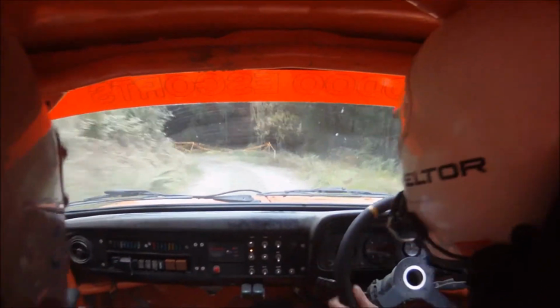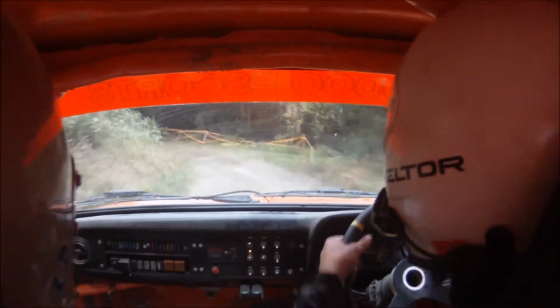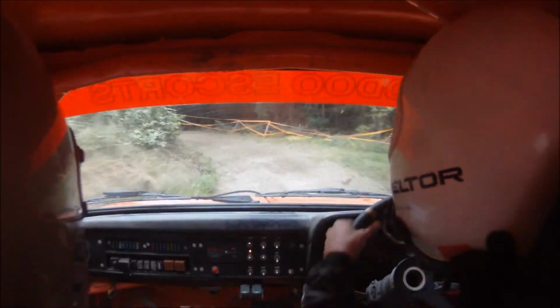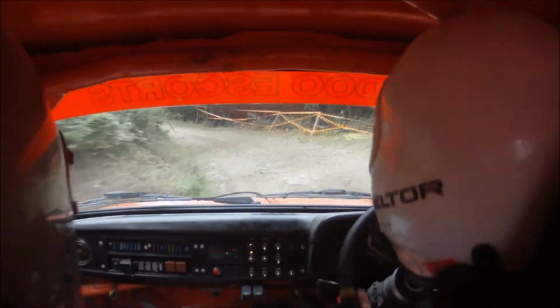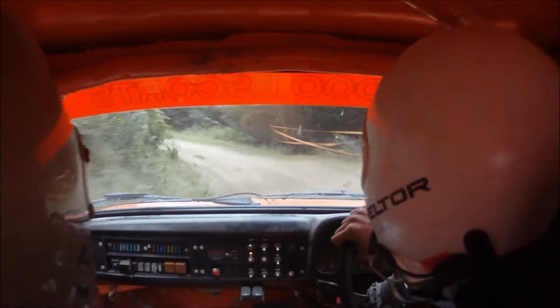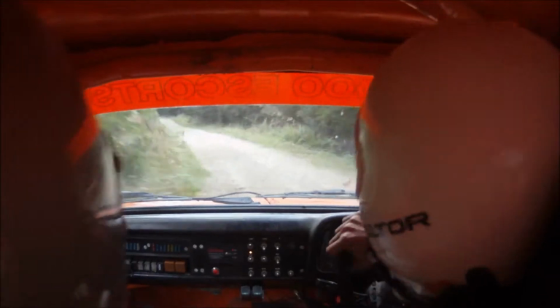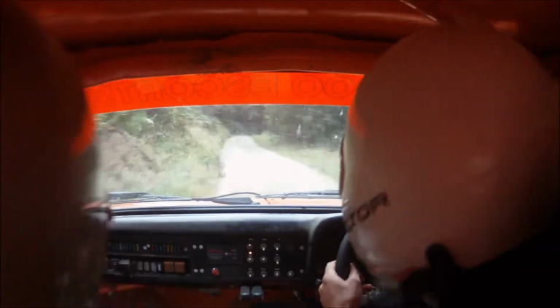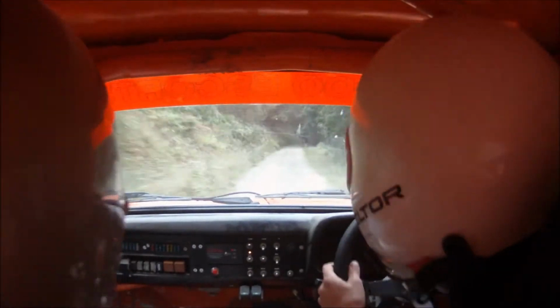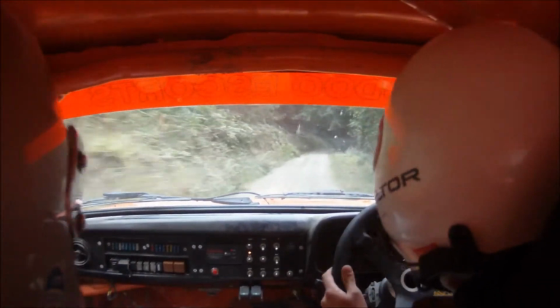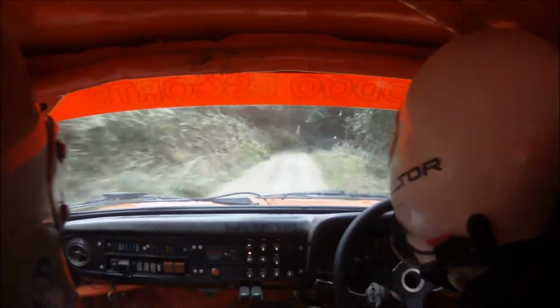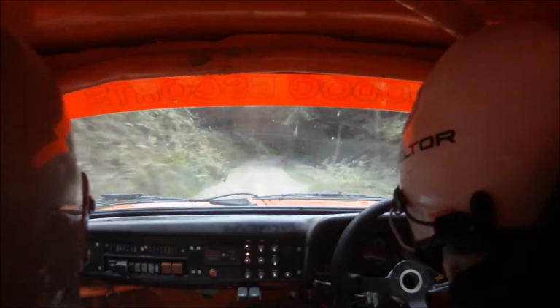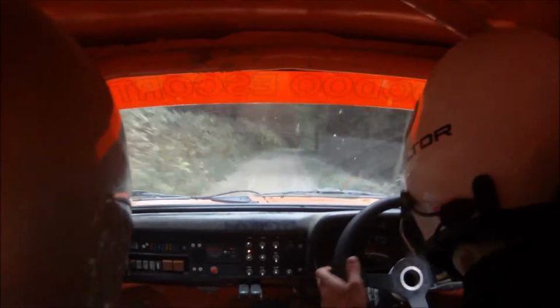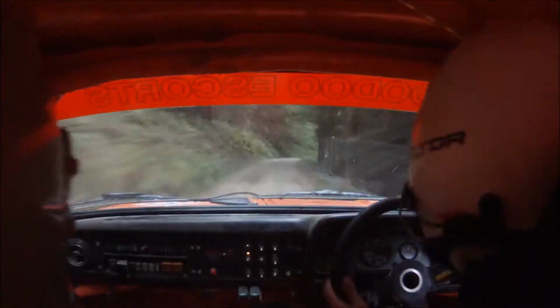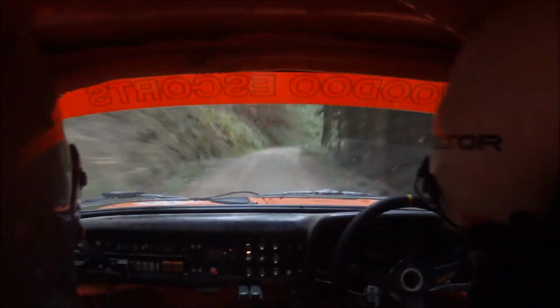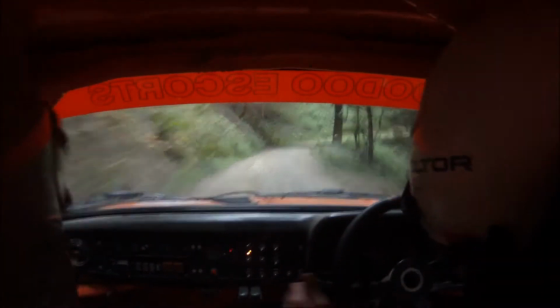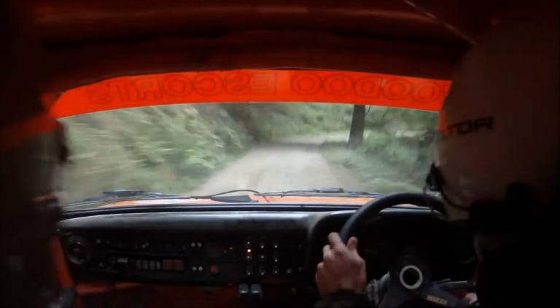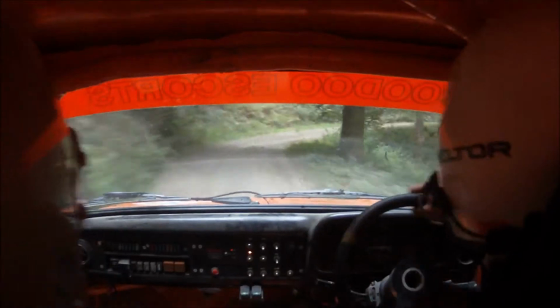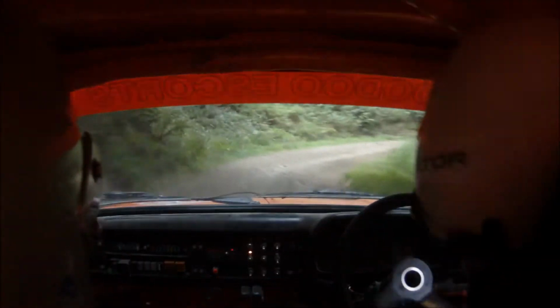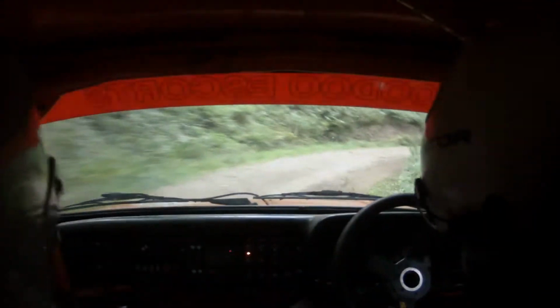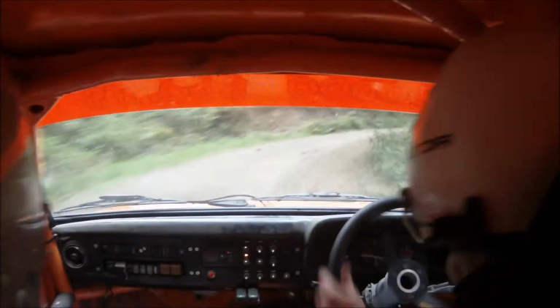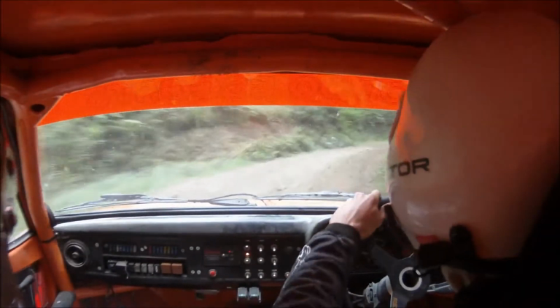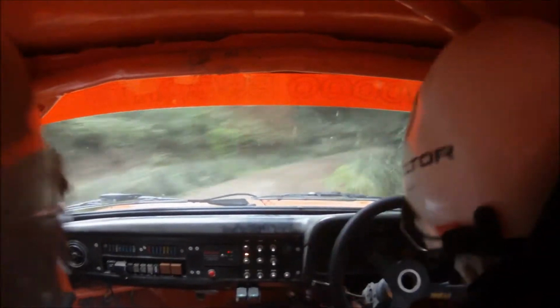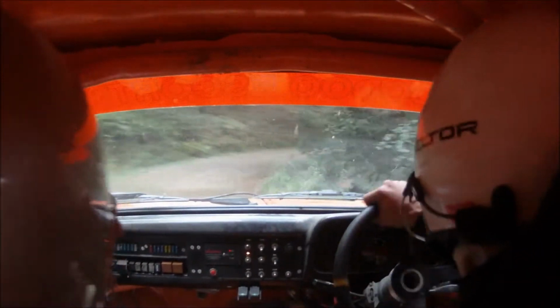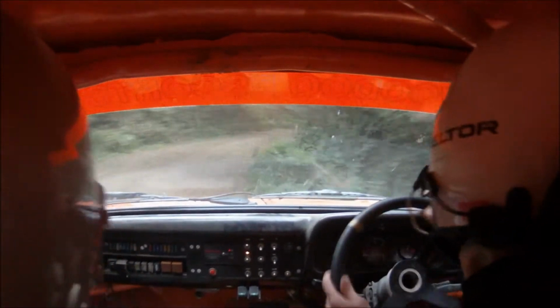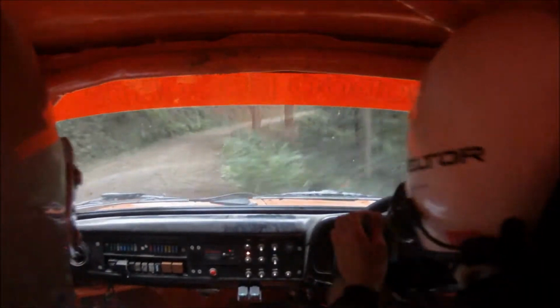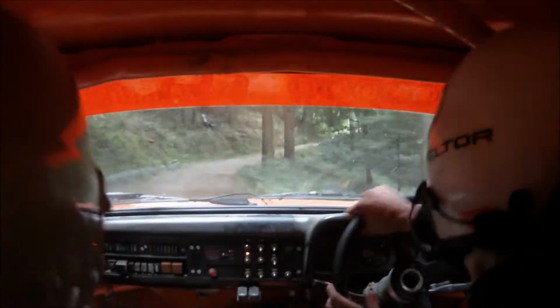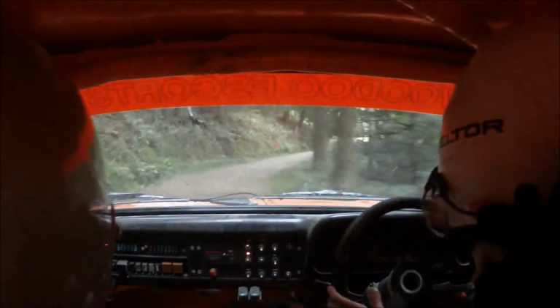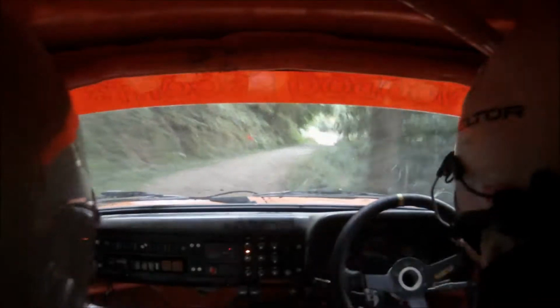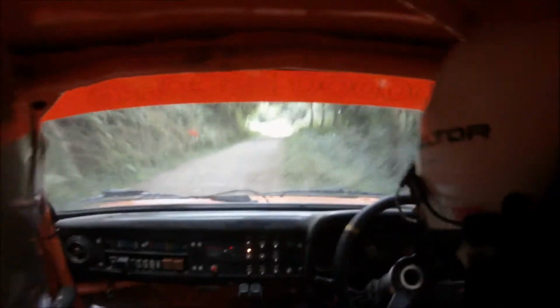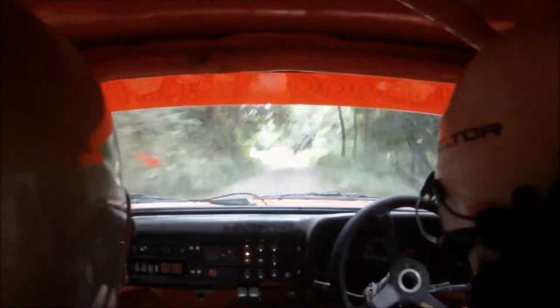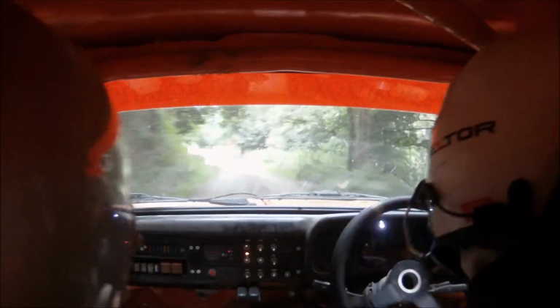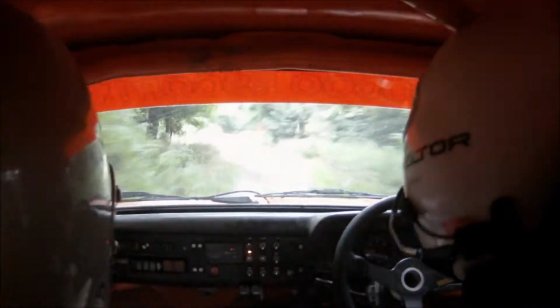40. 6 right into 1 right long. 40. Tarmac ahead. Care, 6 left into hairpin left long. Don't cut.